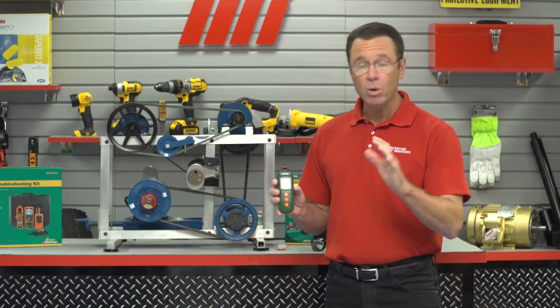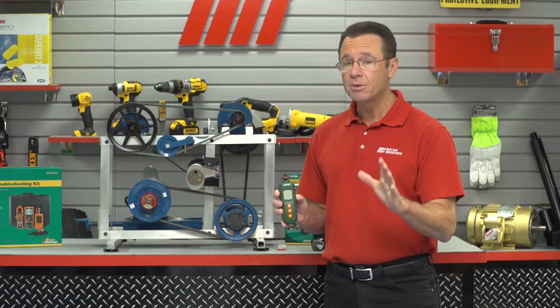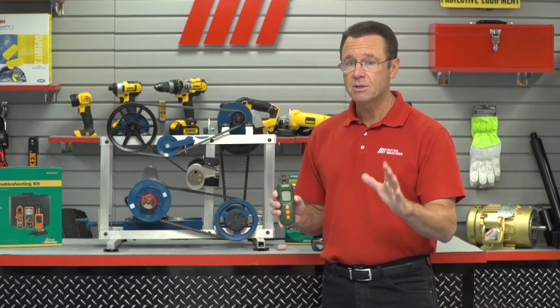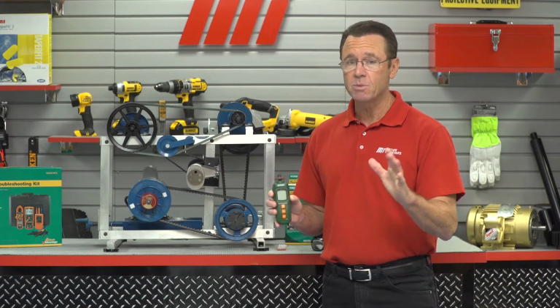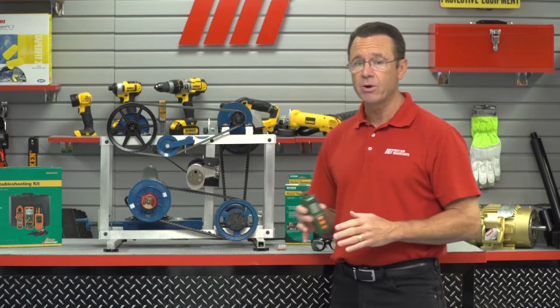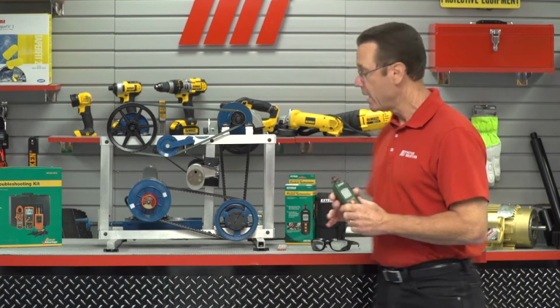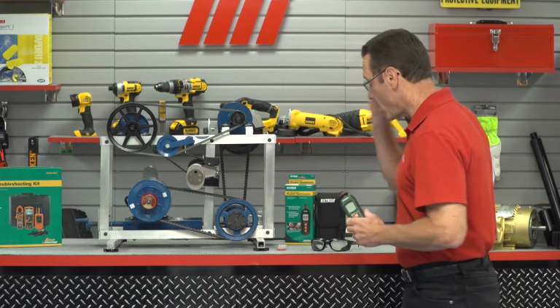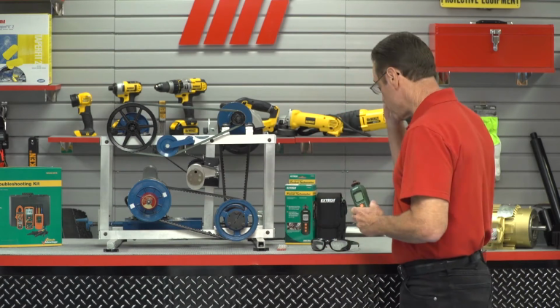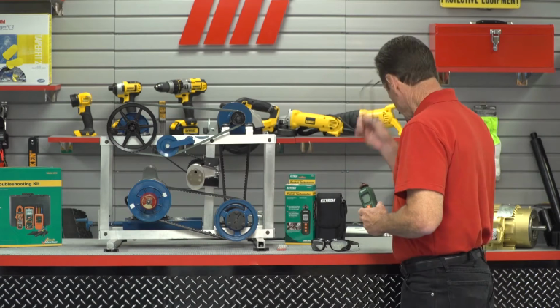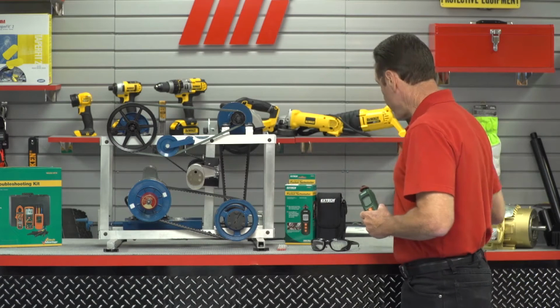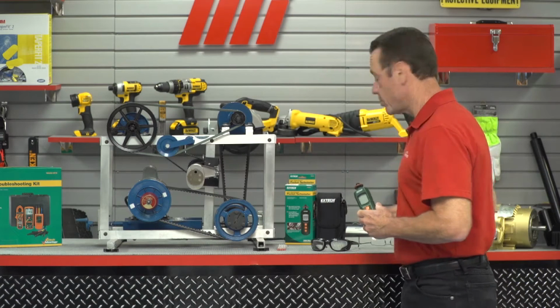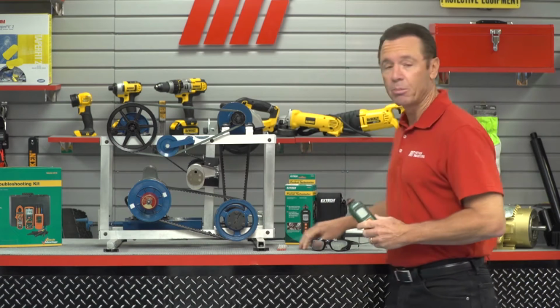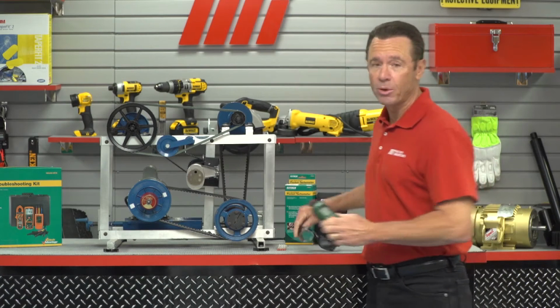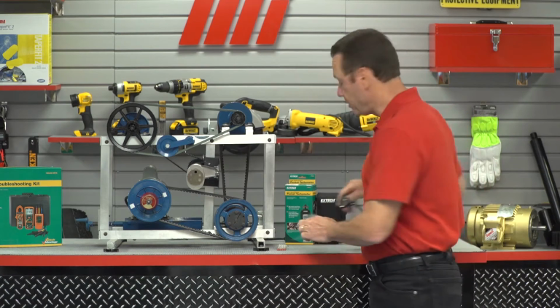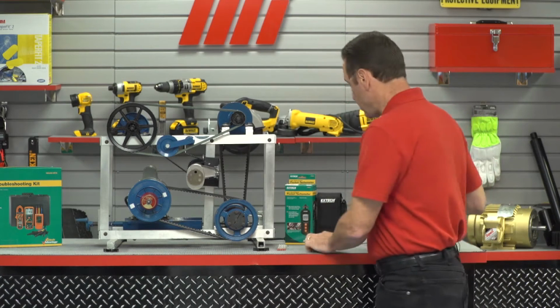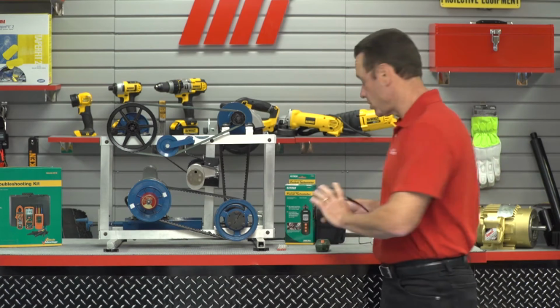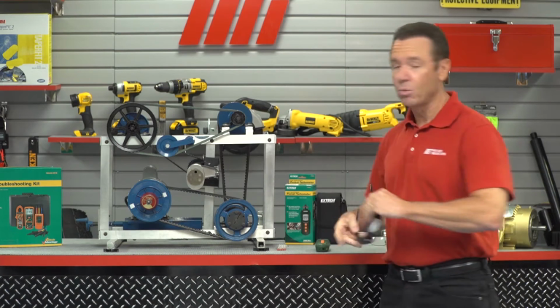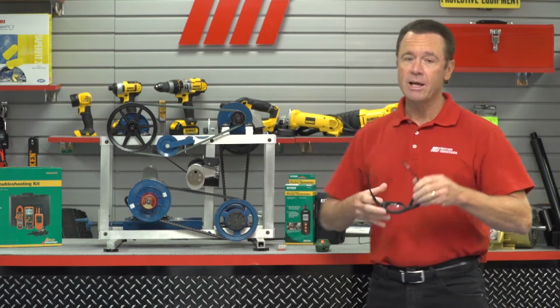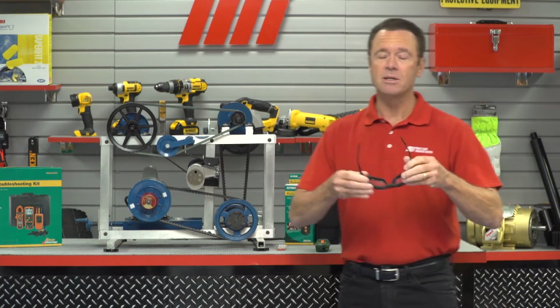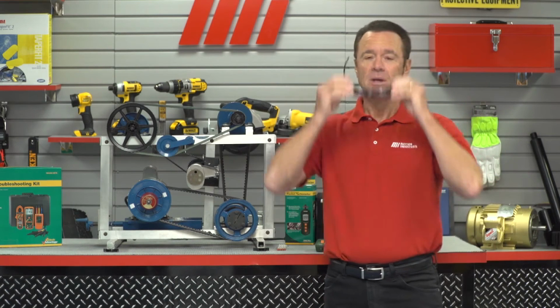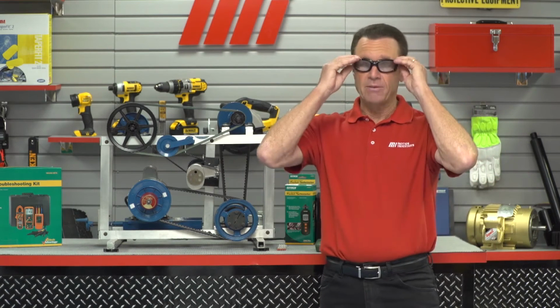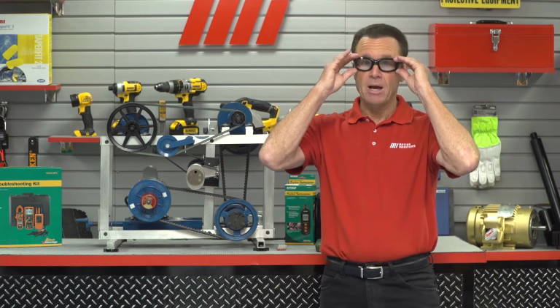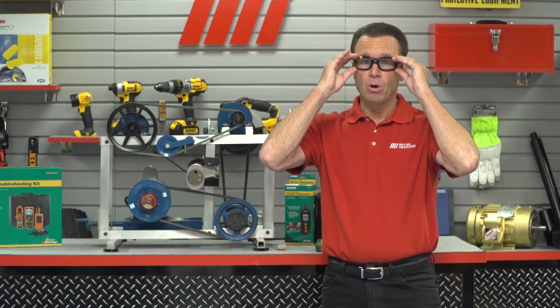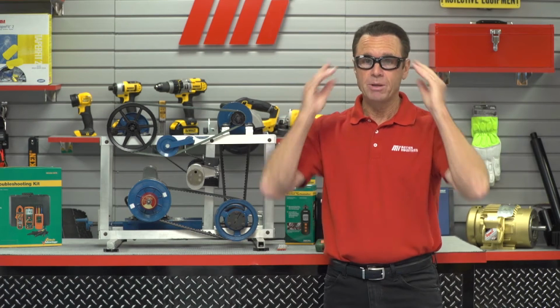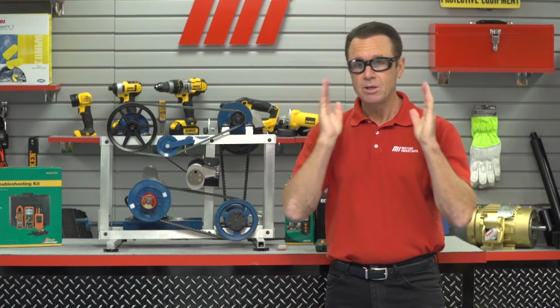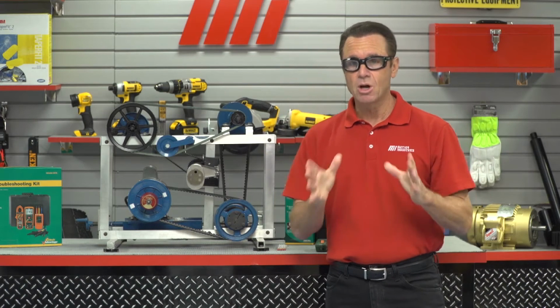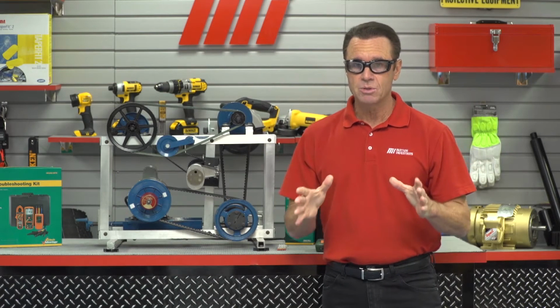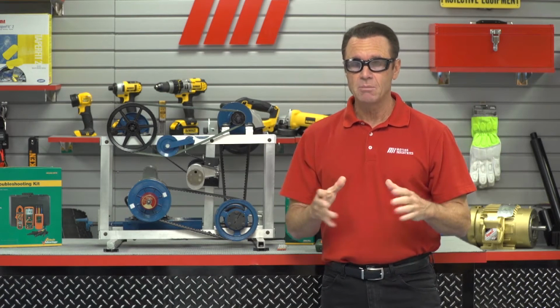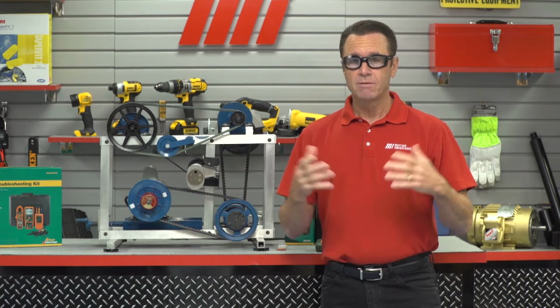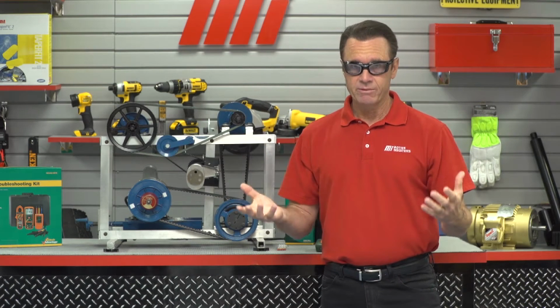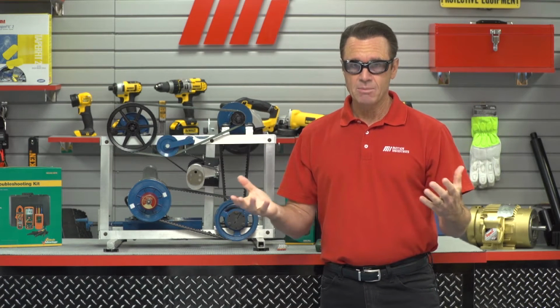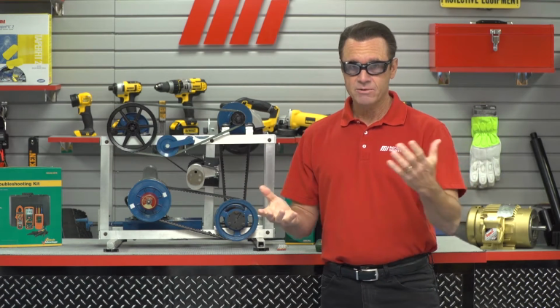Now we're going to put this to the test, but first, as always, you want to make sure you put on your appropriate PPE. So I took off my reading glasses here, and I've got my appropriate PPE. You should always do the same for whatever the job calls for.